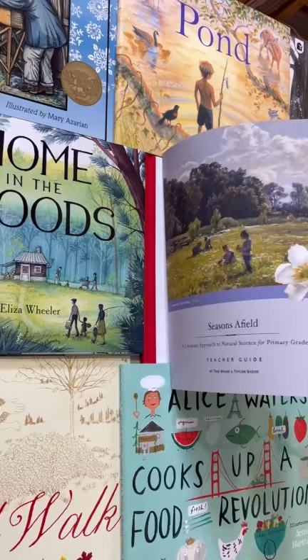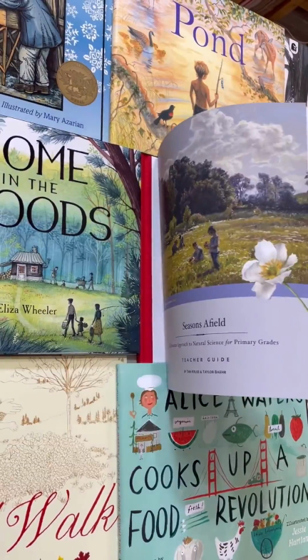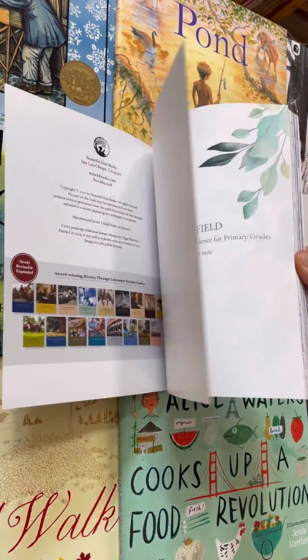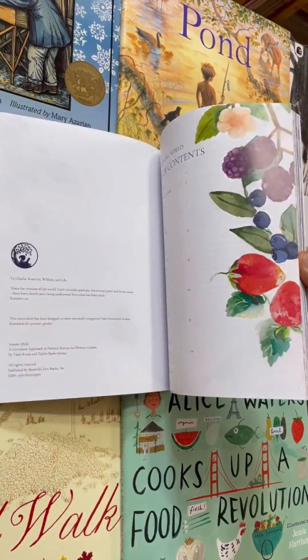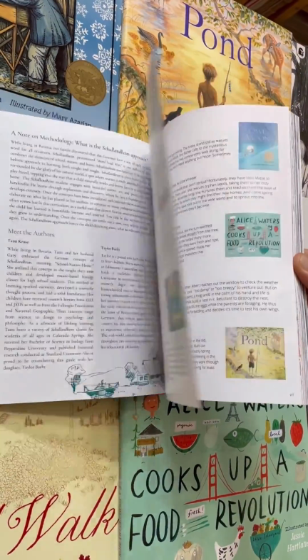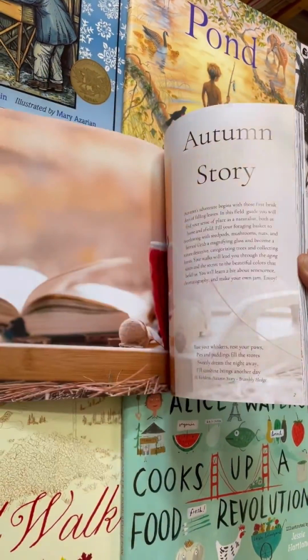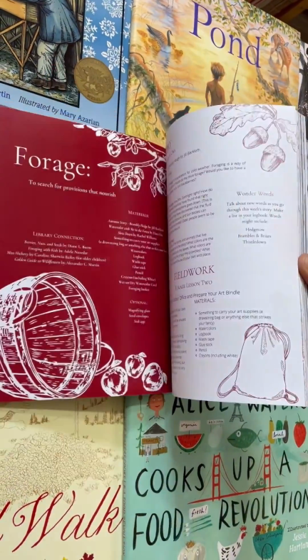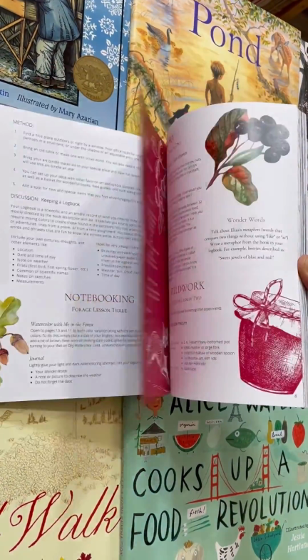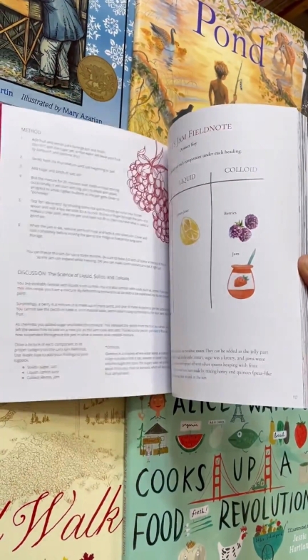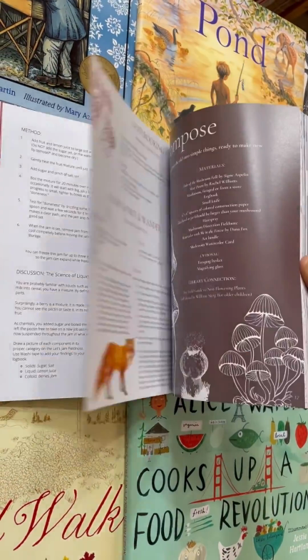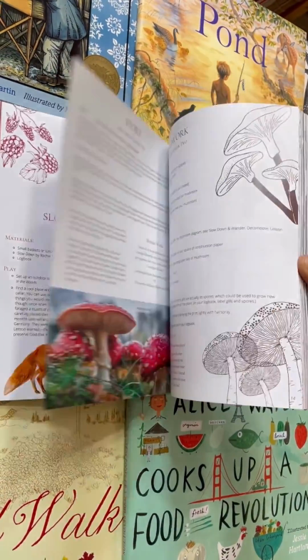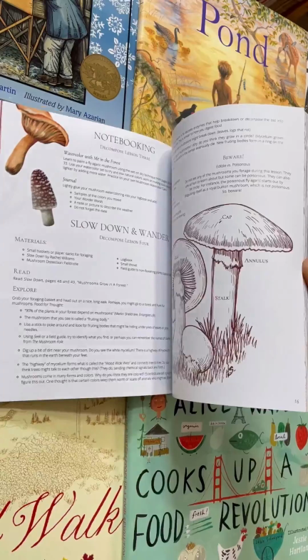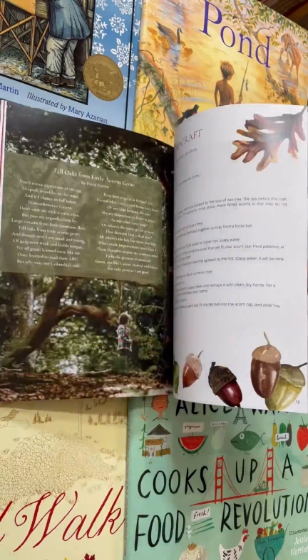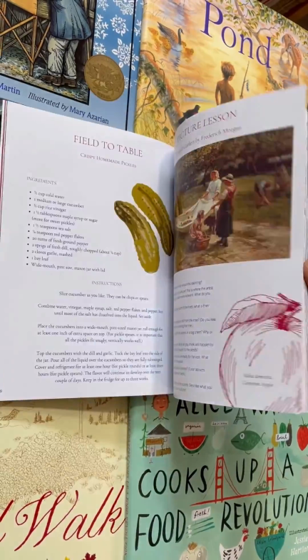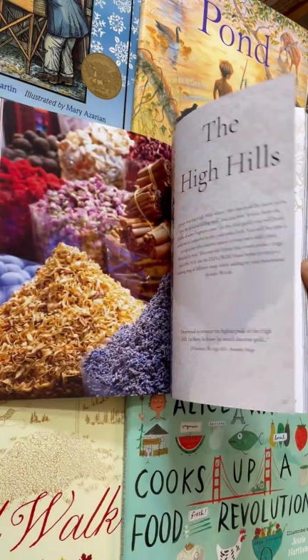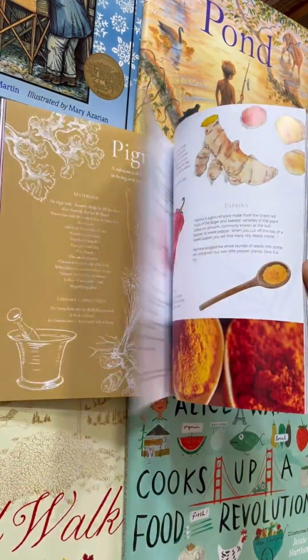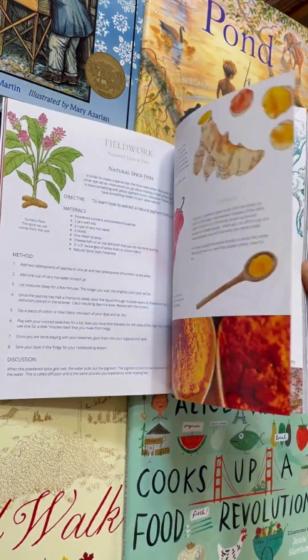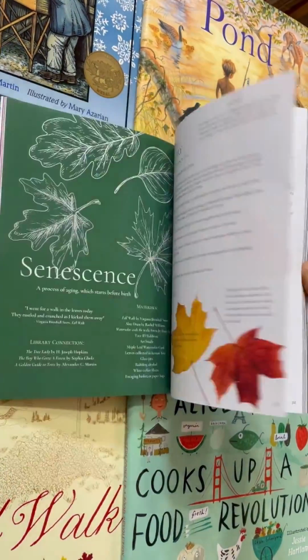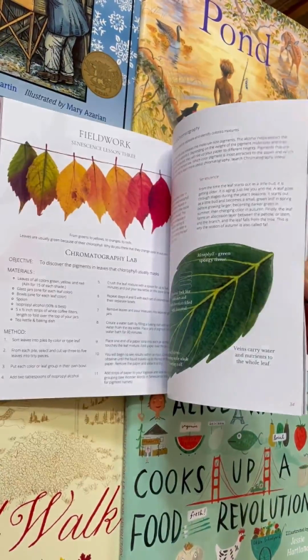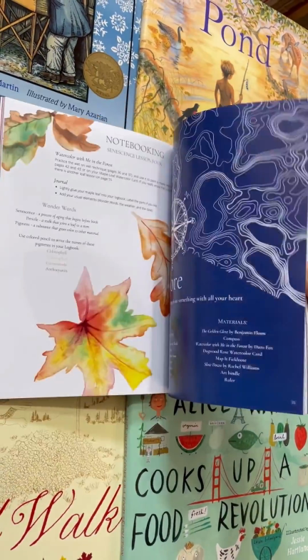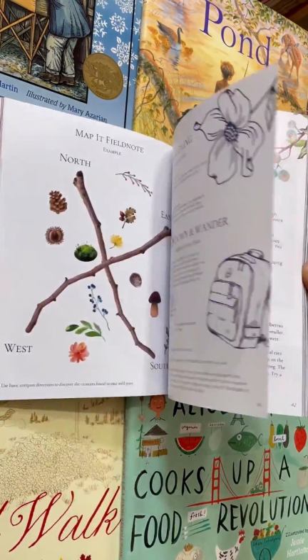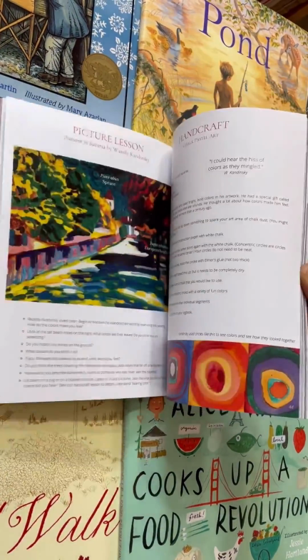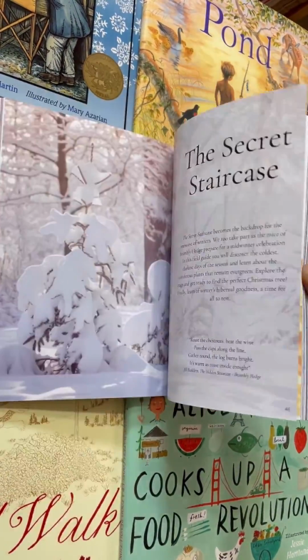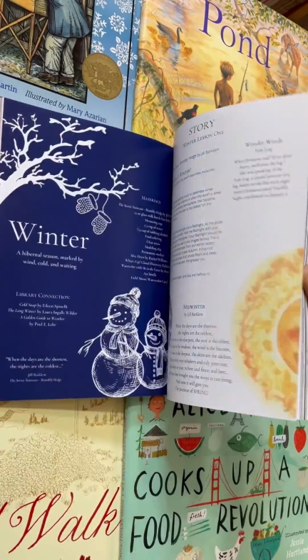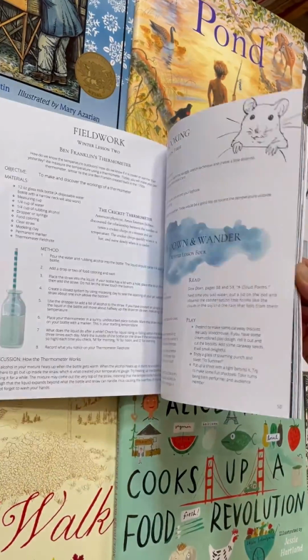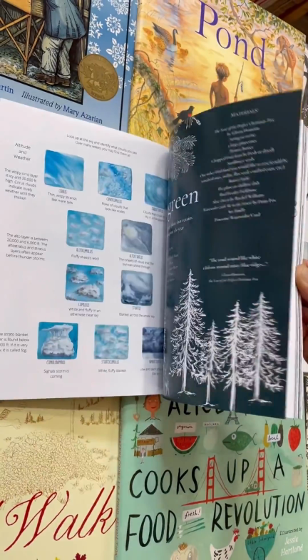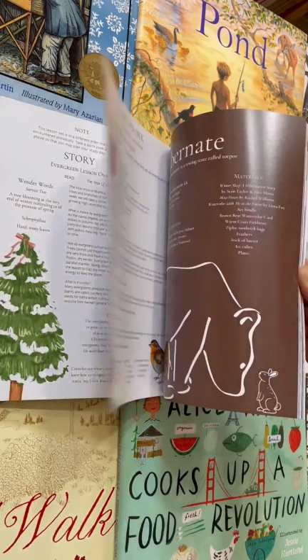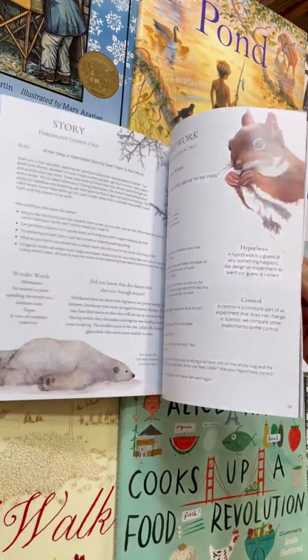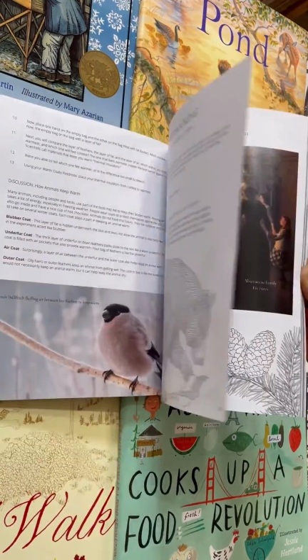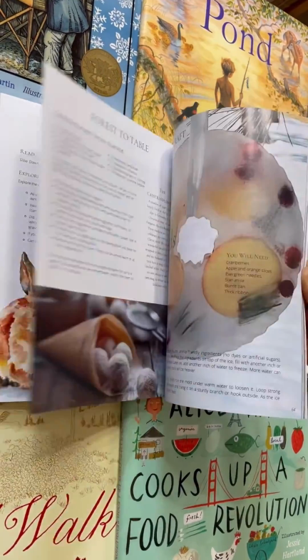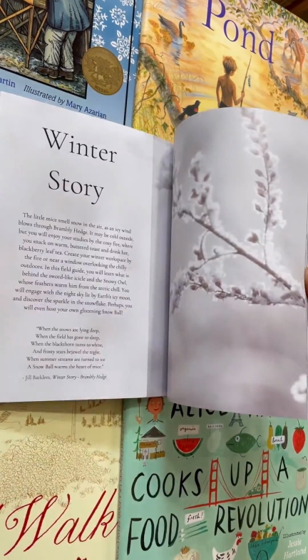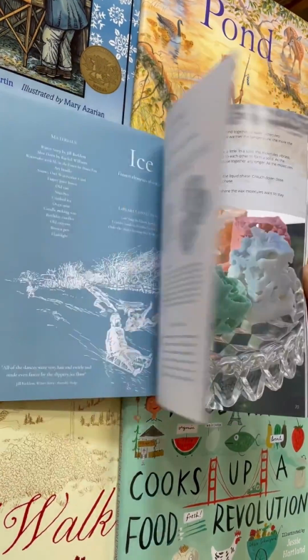The accompanying teacher guide is full of rich resources and content, easily guiding you through a complete year of science for your primary grade students. Explore the outdoor world through observation, learning the science behind your discoveries.